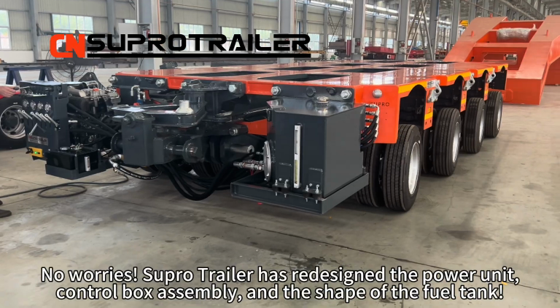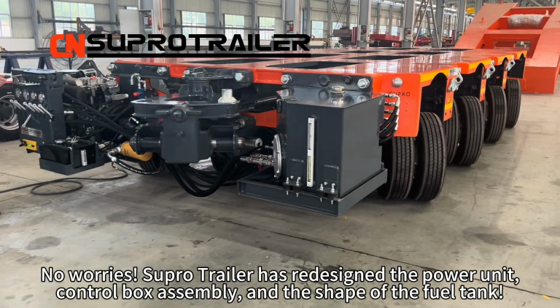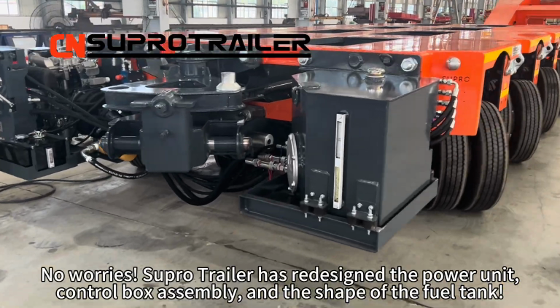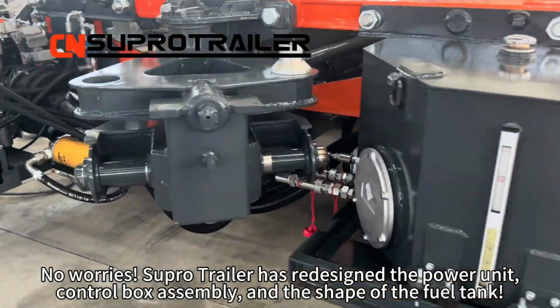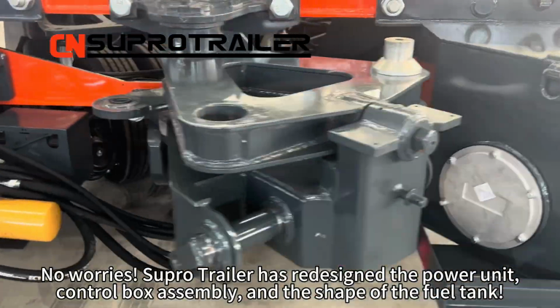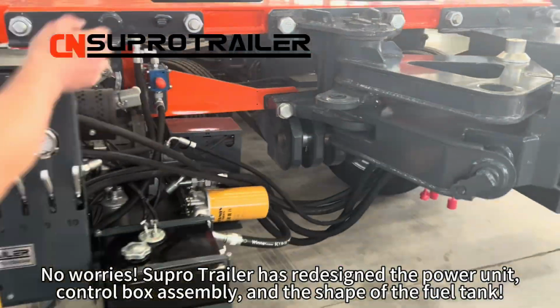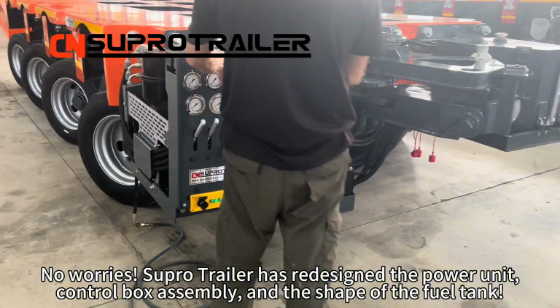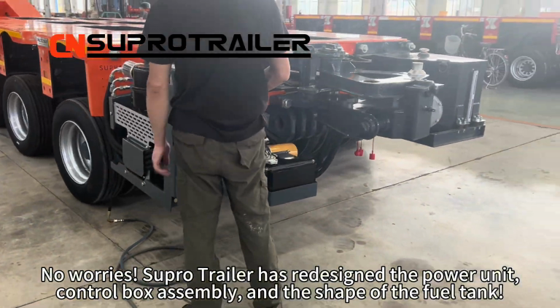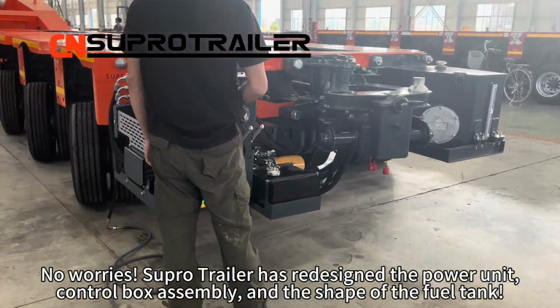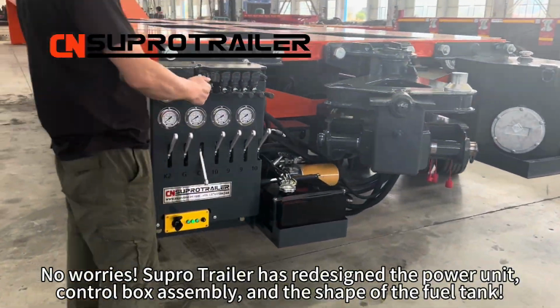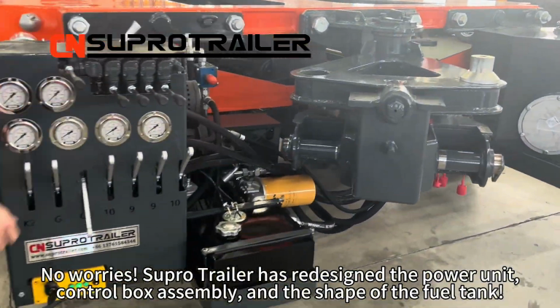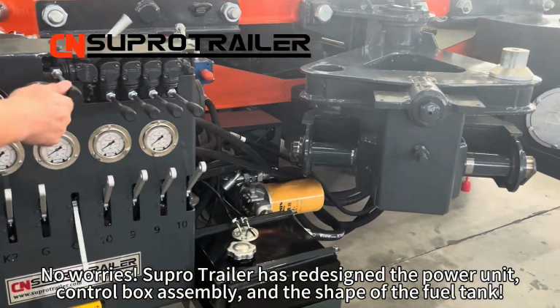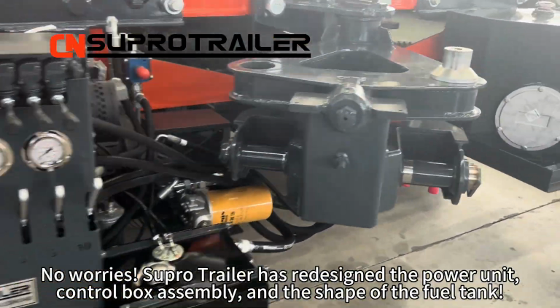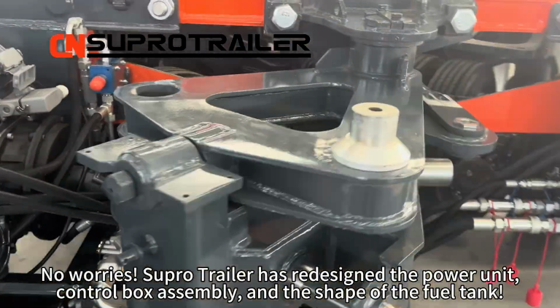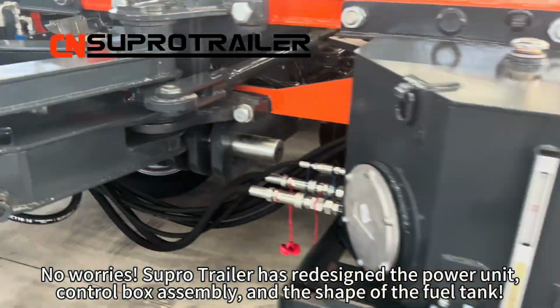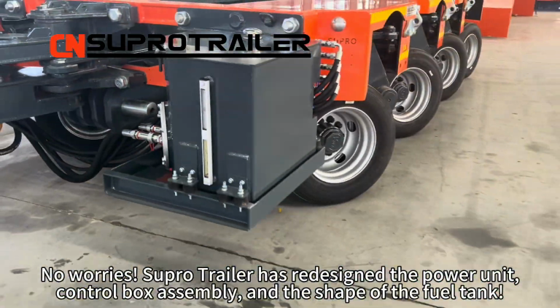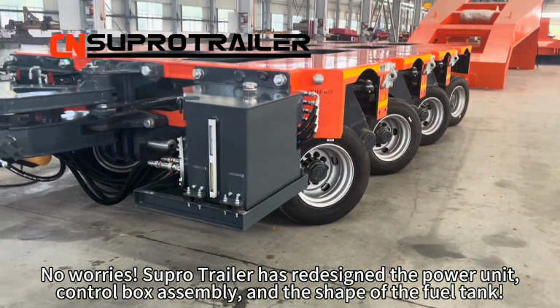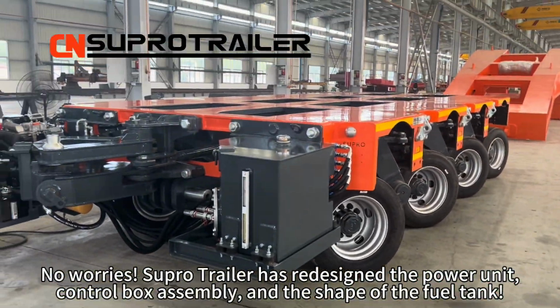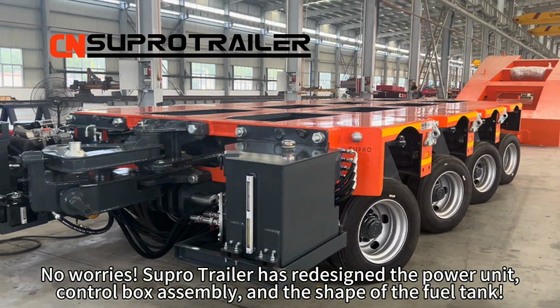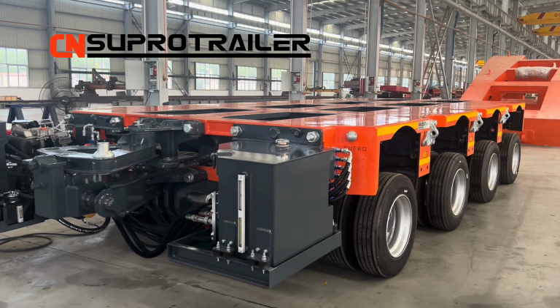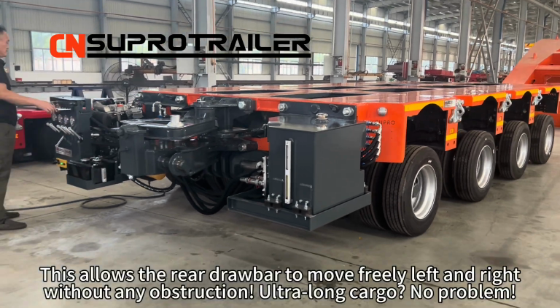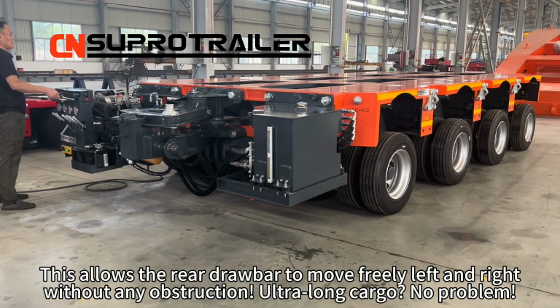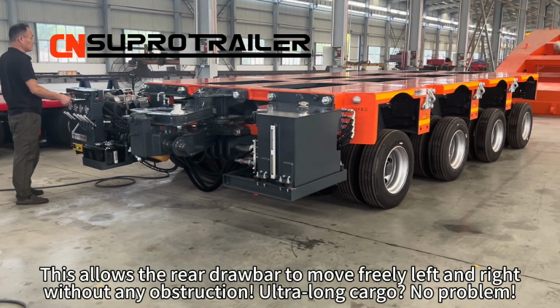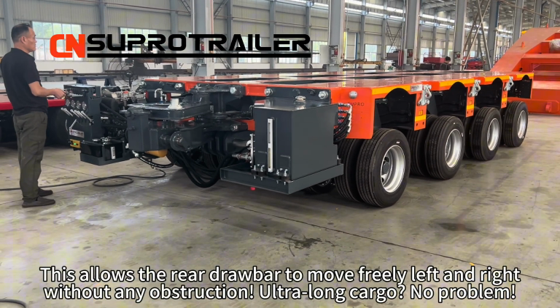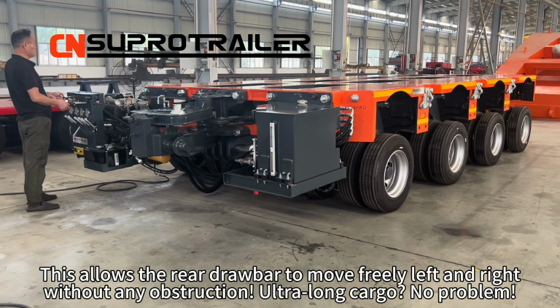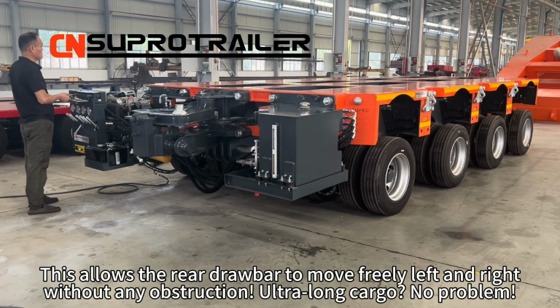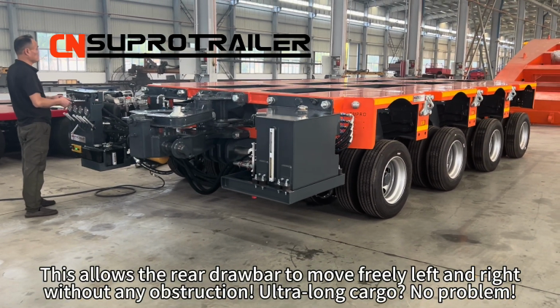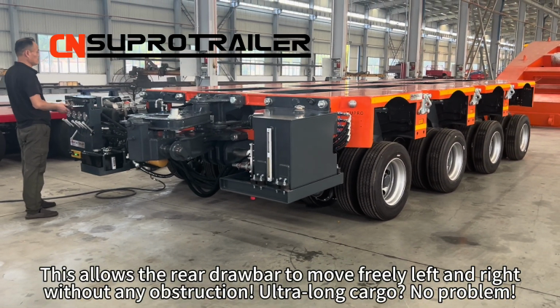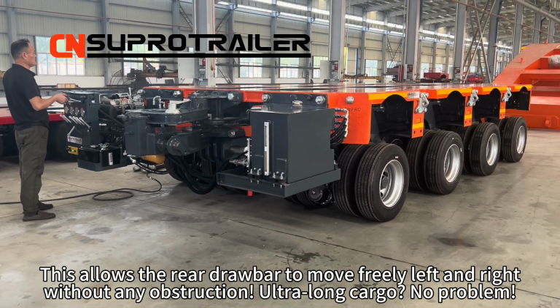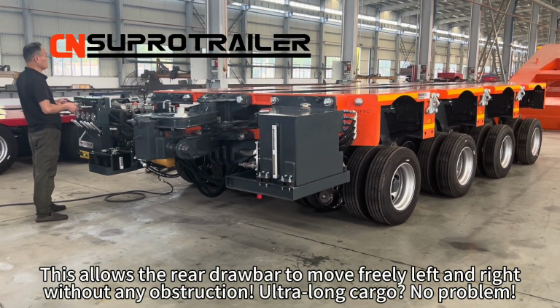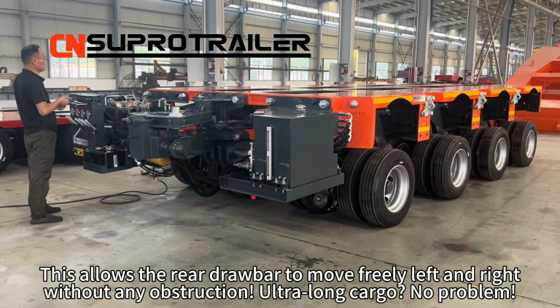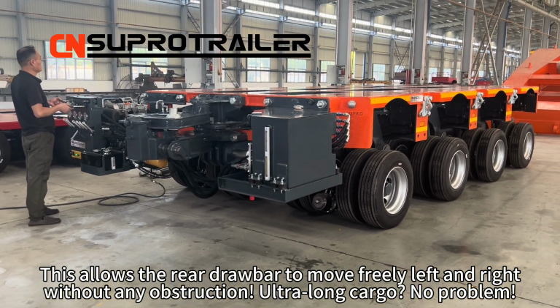No worries. SuperTrailer has redesigned the power unit, control box assembly, and the shape of the fuel tank. This allows the rail drawbar to move freely left and right, without any obstruction.